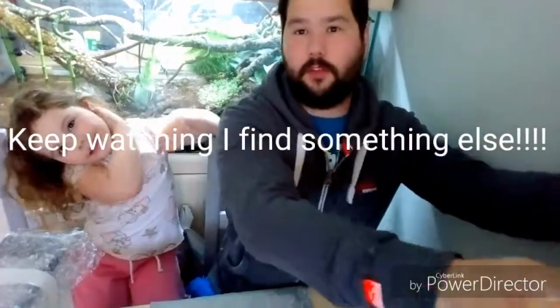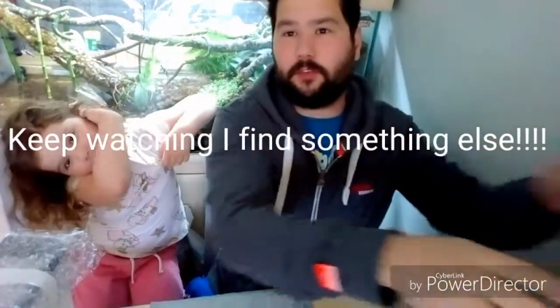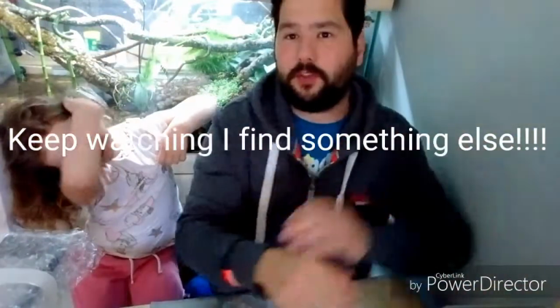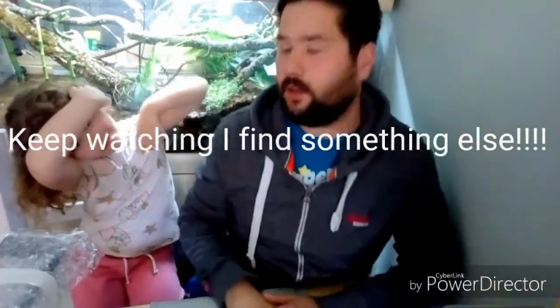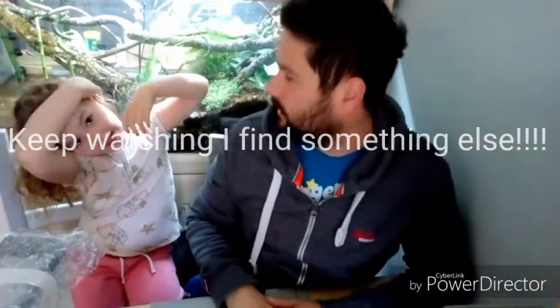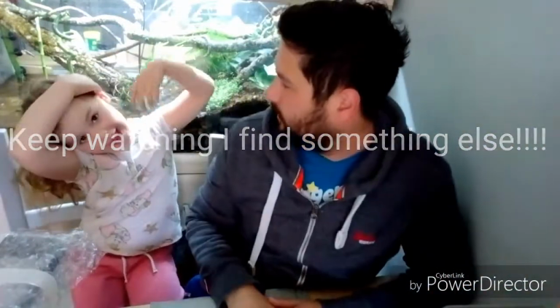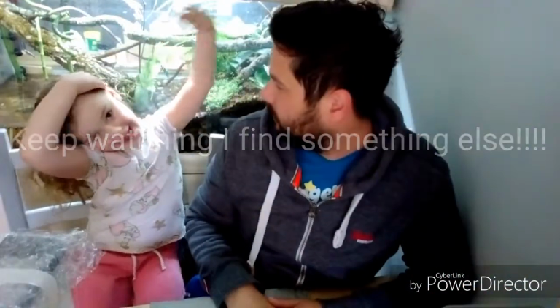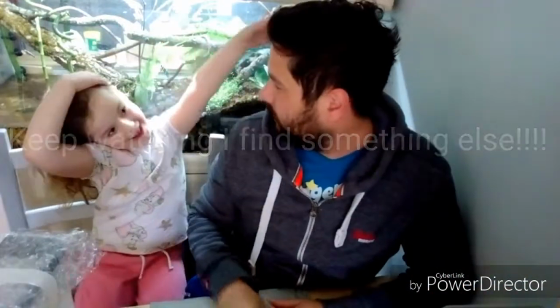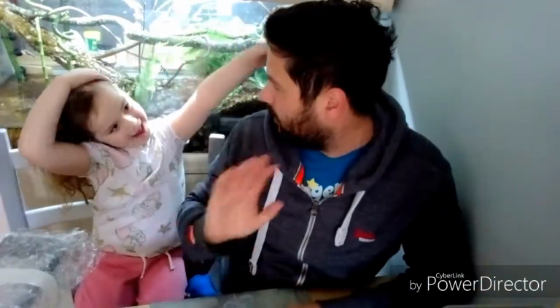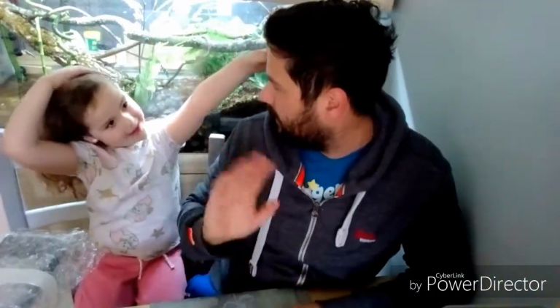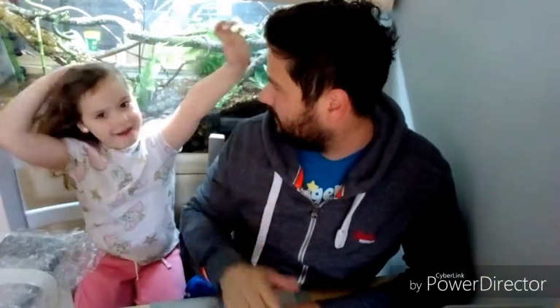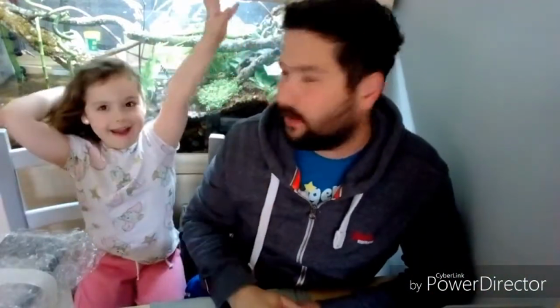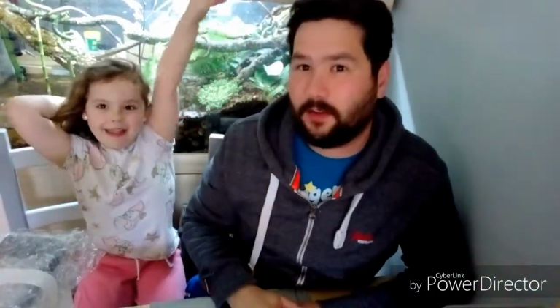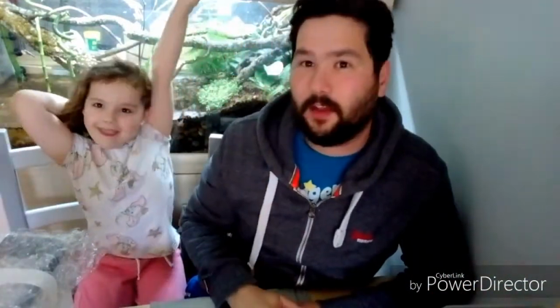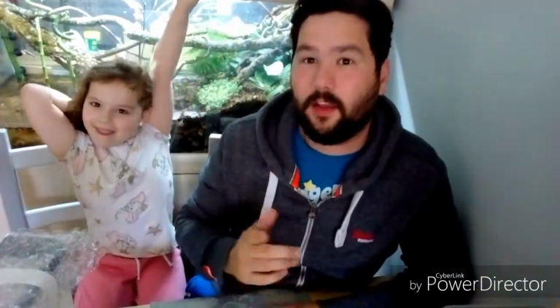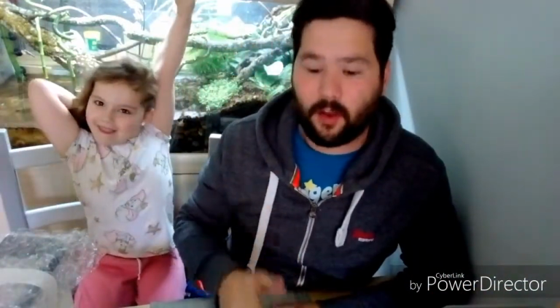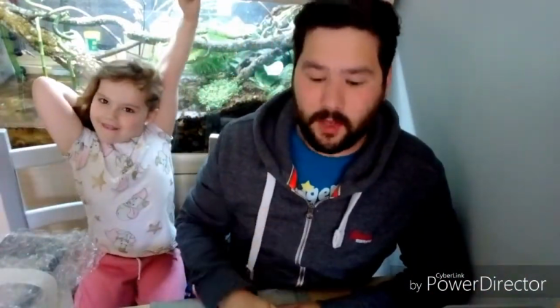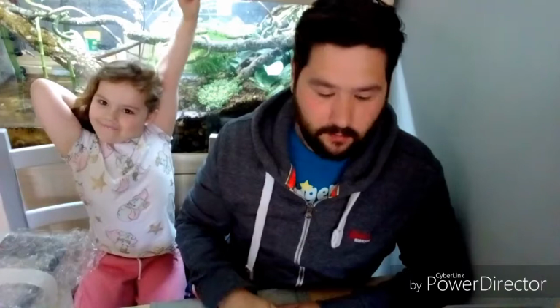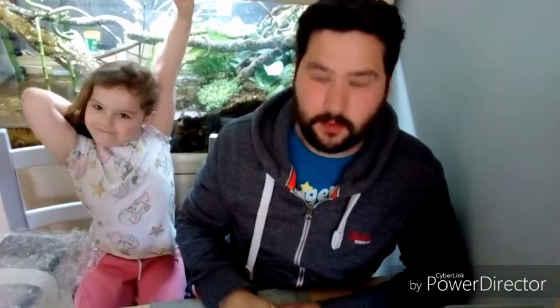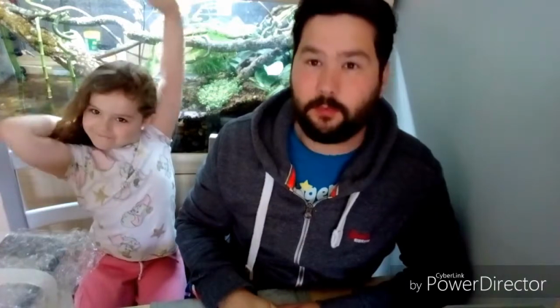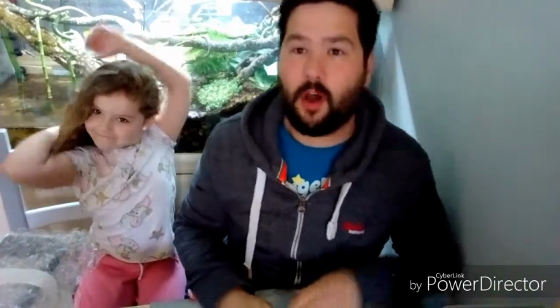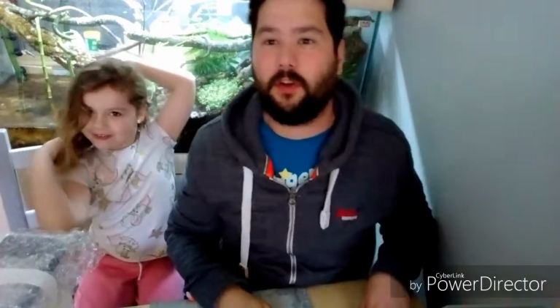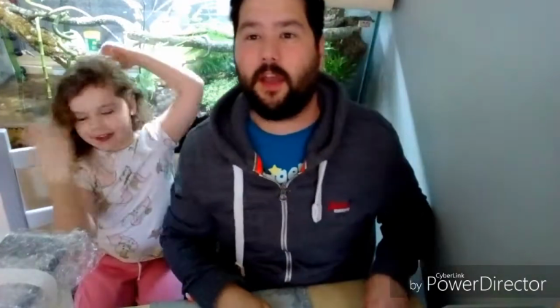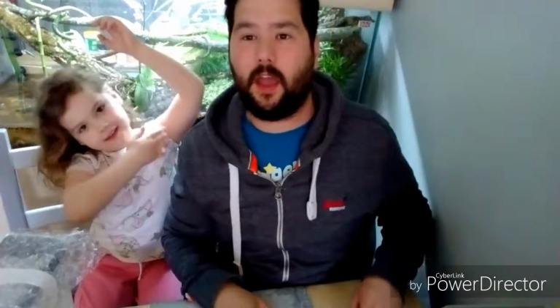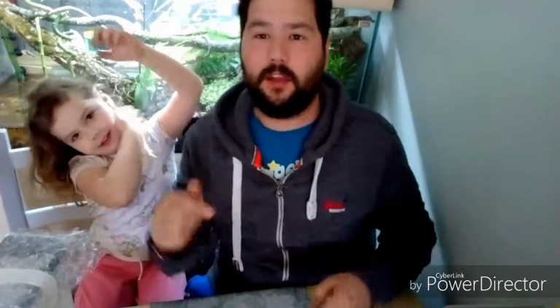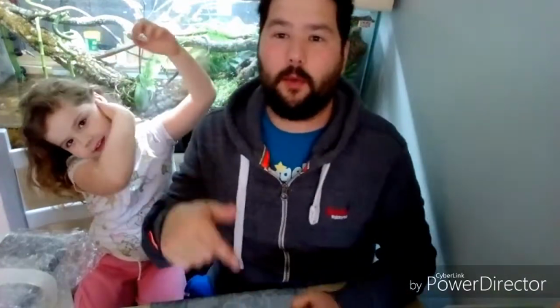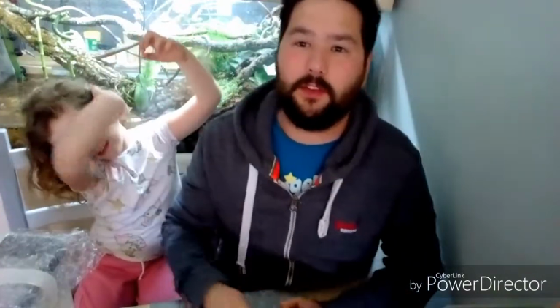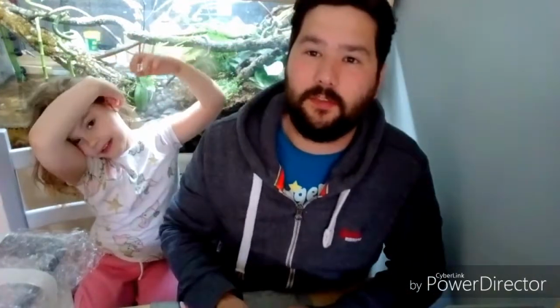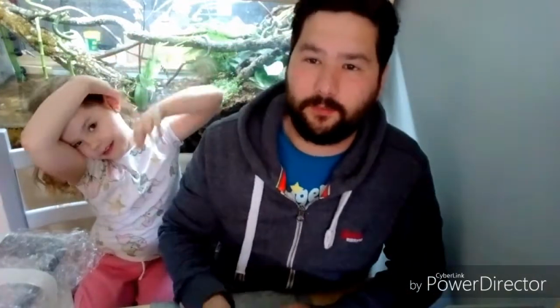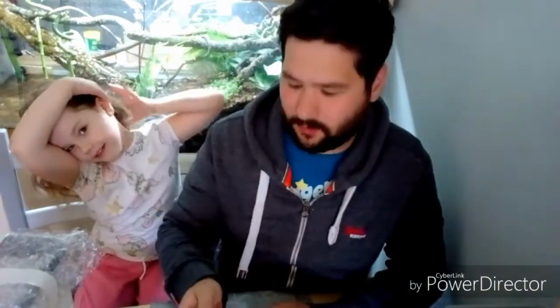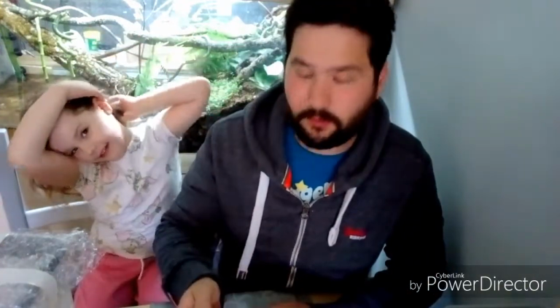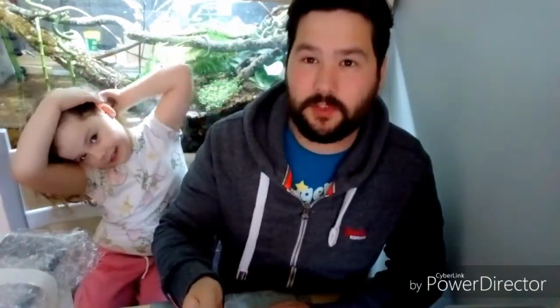So thanks for watching. Say bye. Bye! If you like the video, don't forget to subscribe, like, and leave a comment underneath. Thanks for watching.